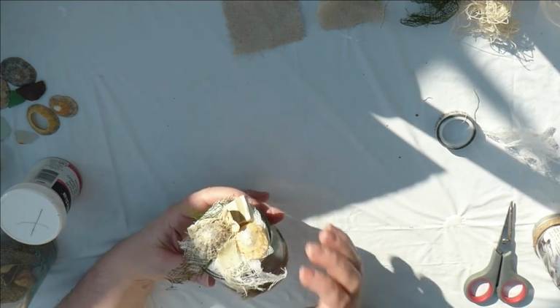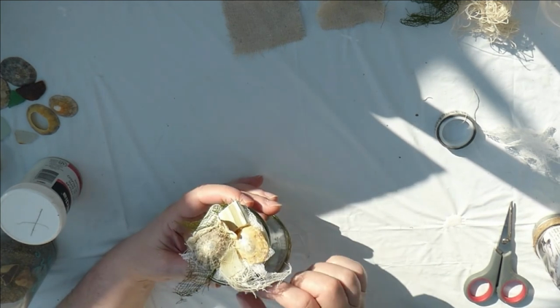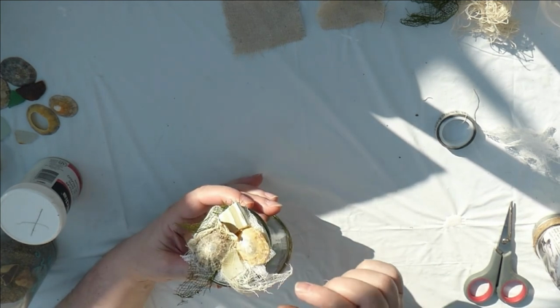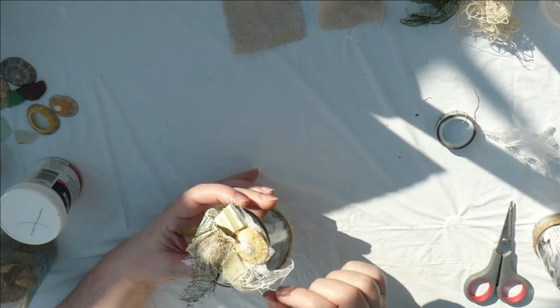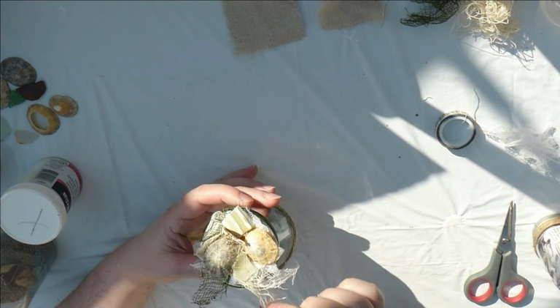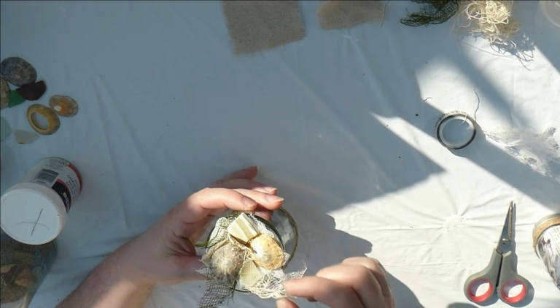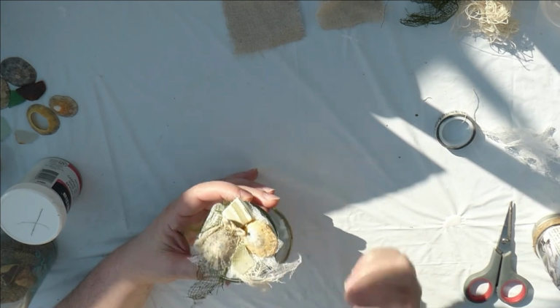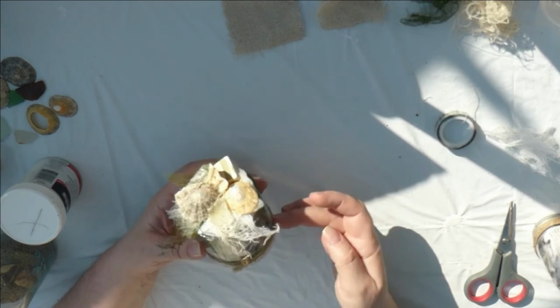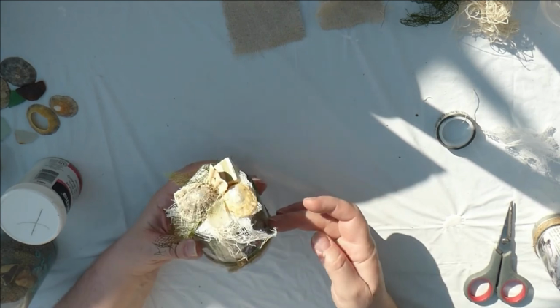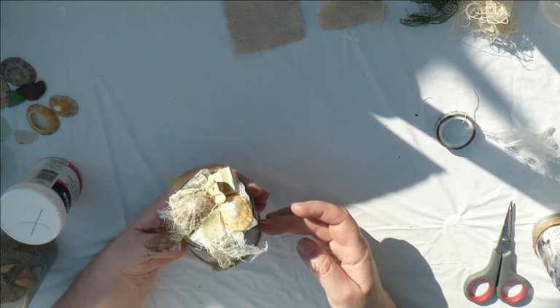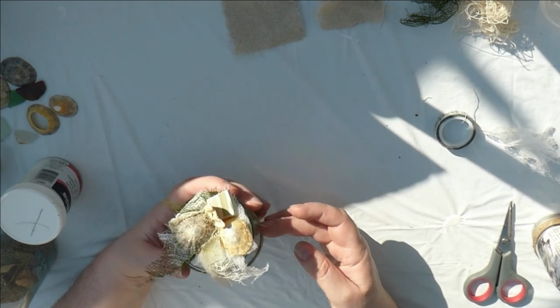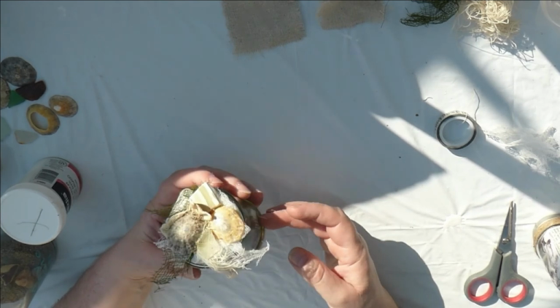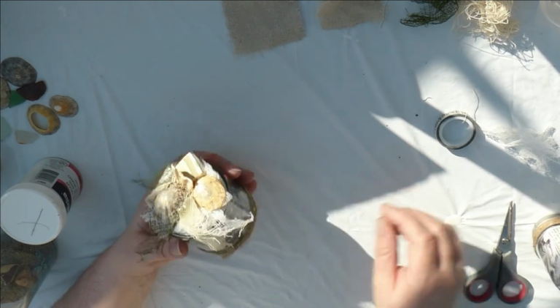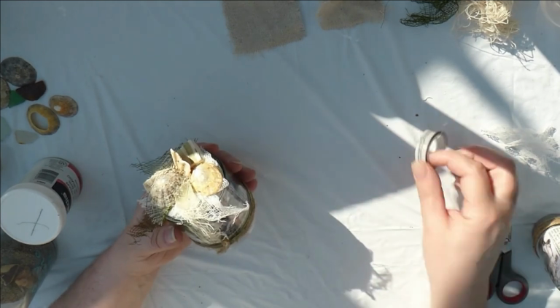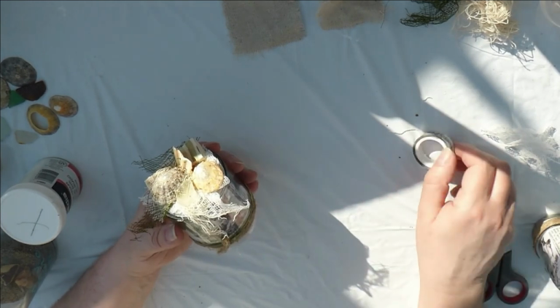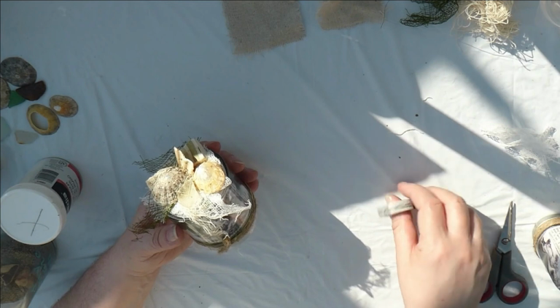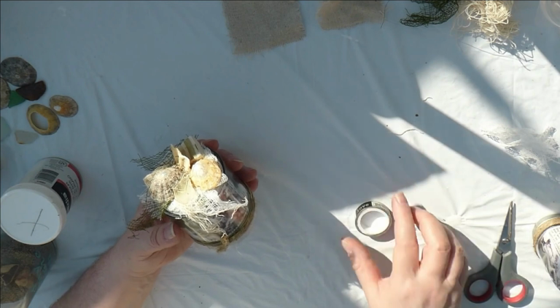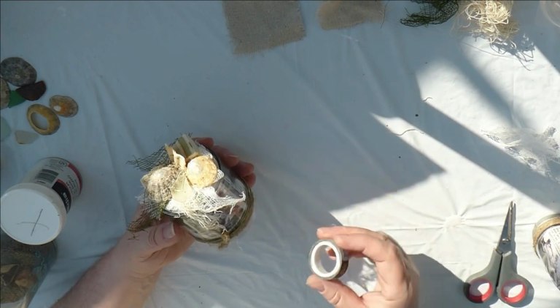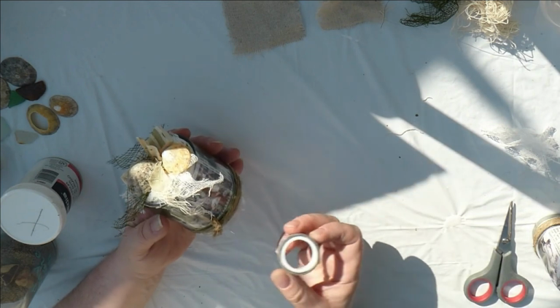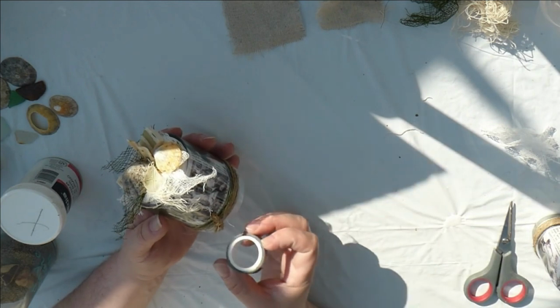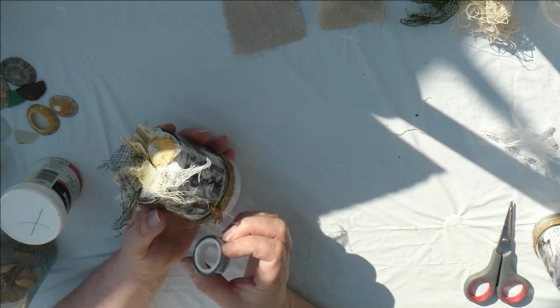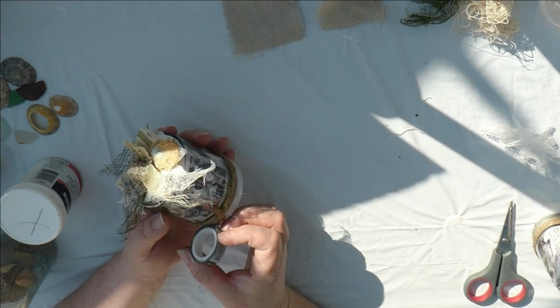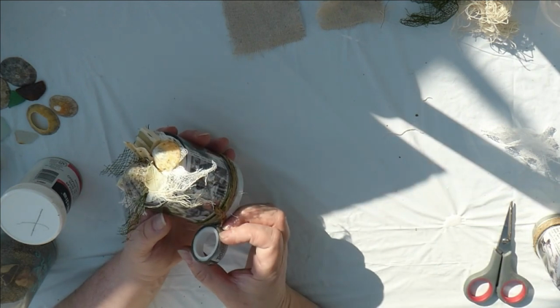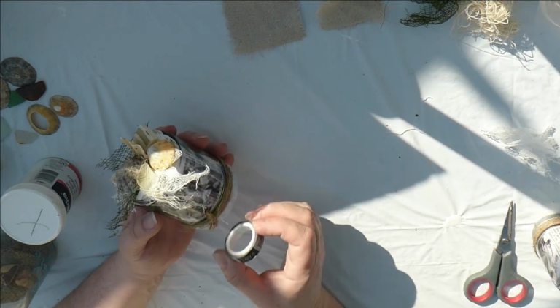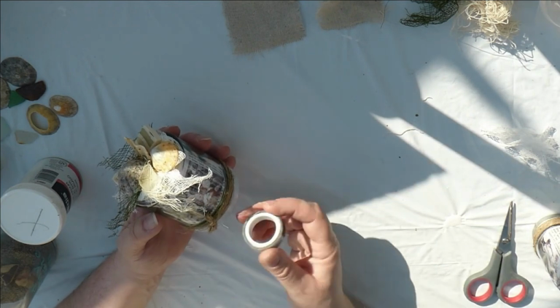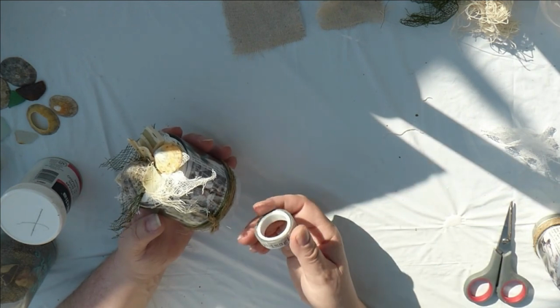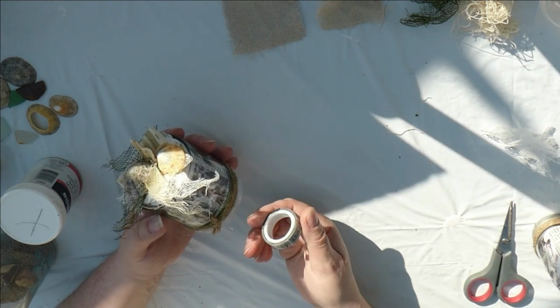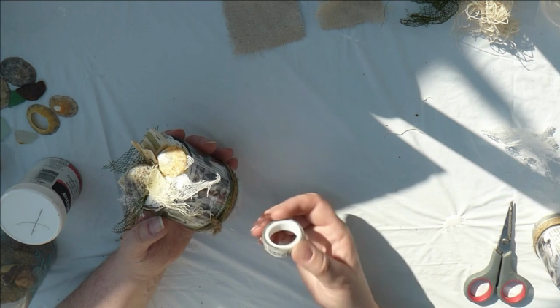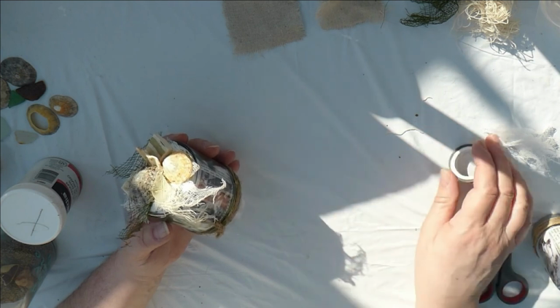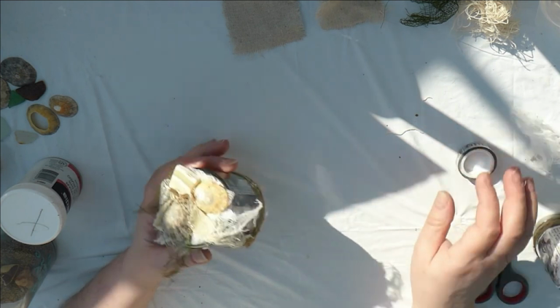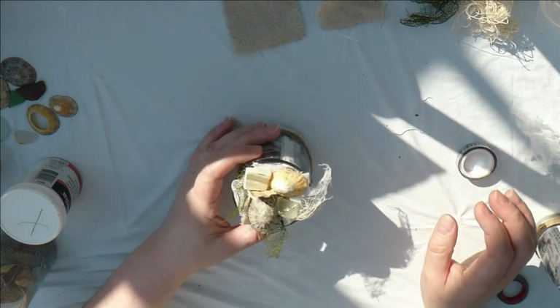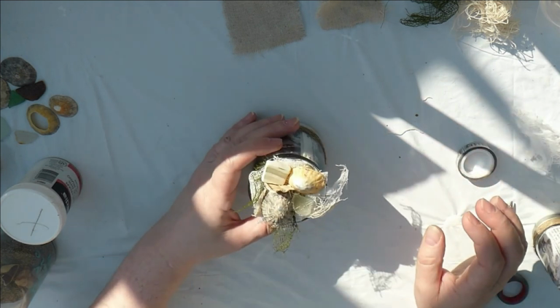Quite a quick and easy project, and you can do all different ones. I think I possibly will put the tape around there, but I'll choose words that are fitting with the project. And that's it!